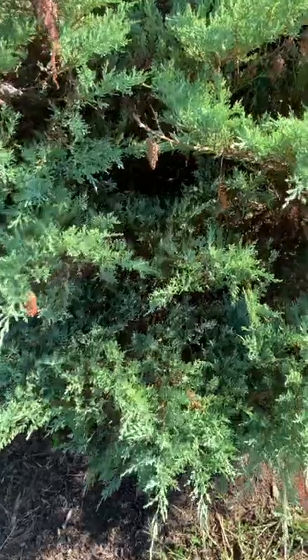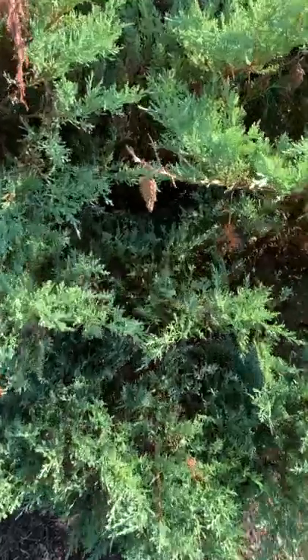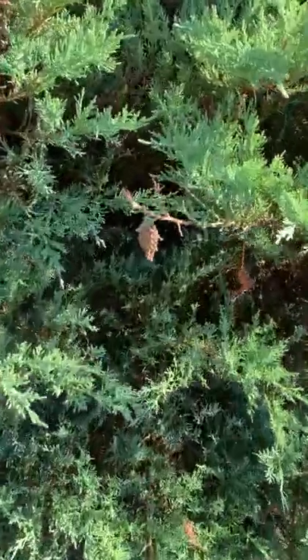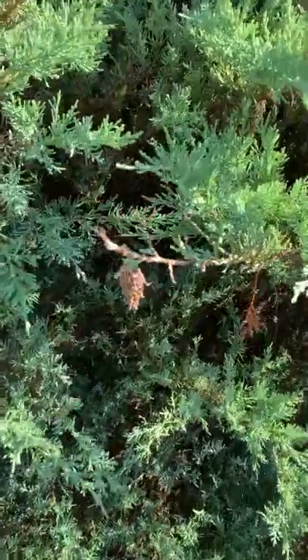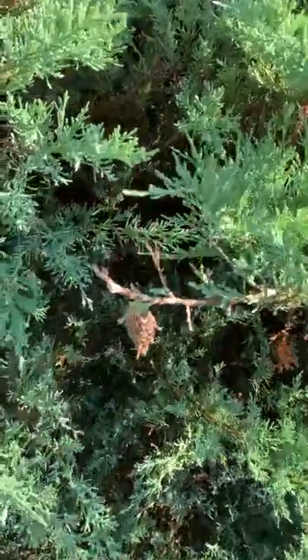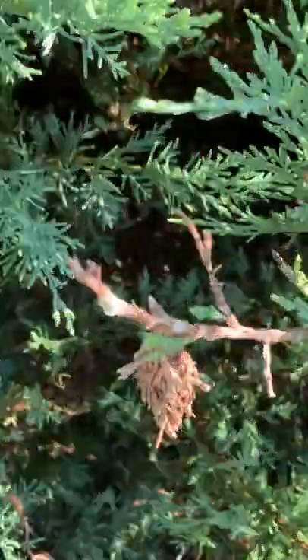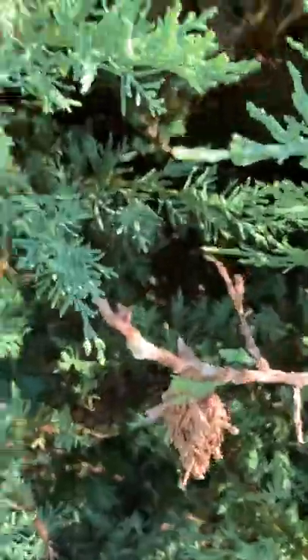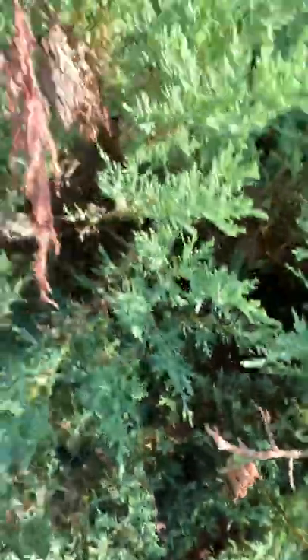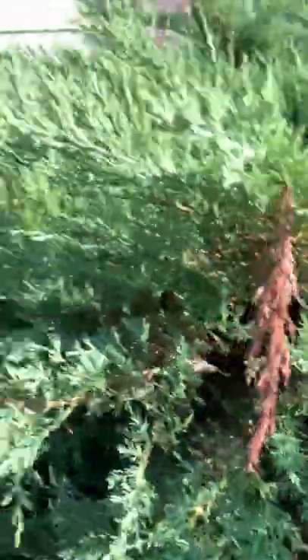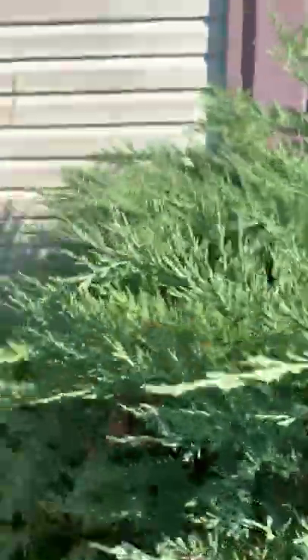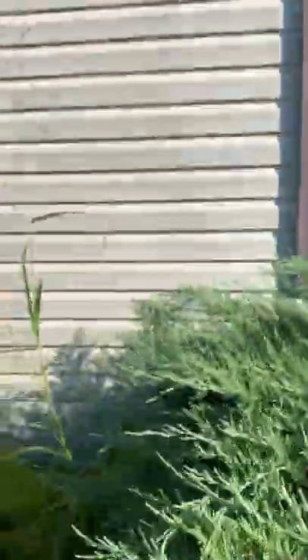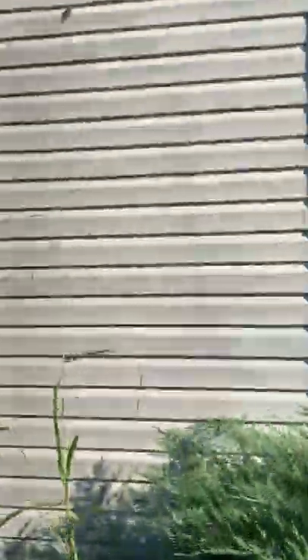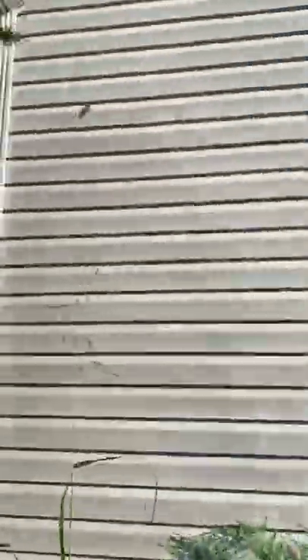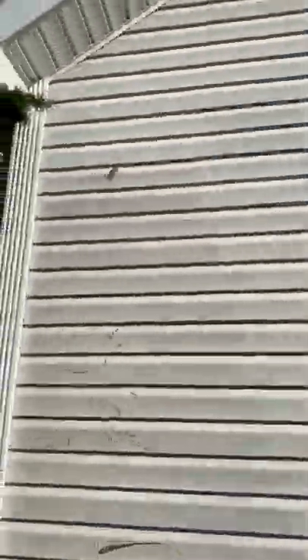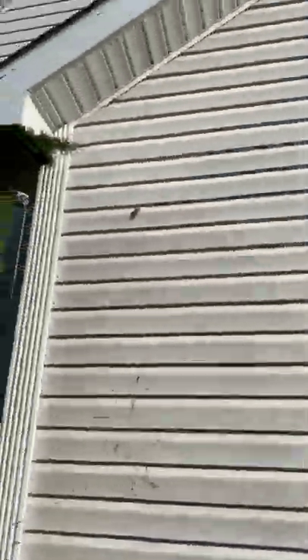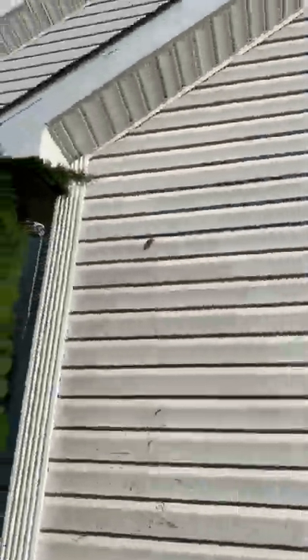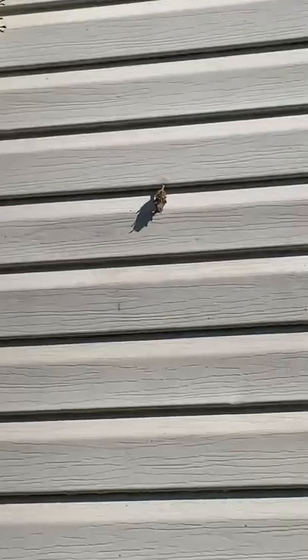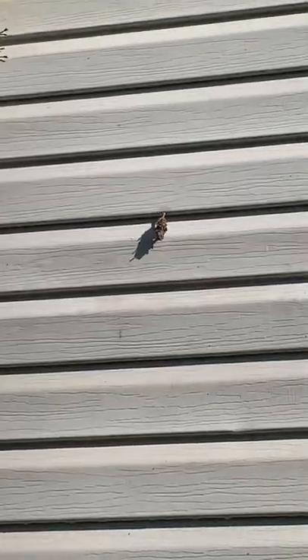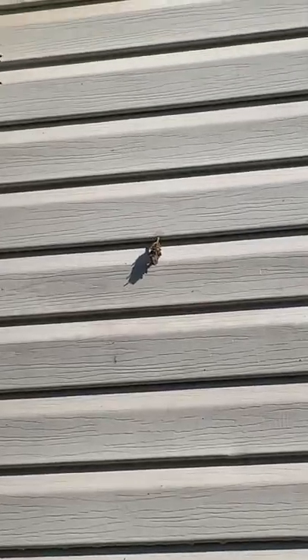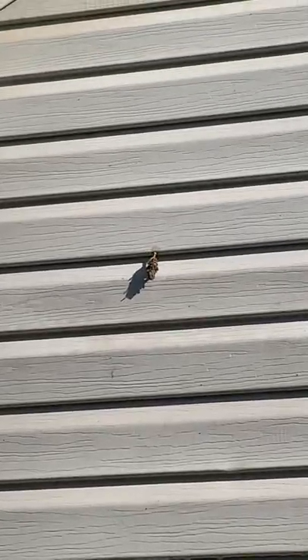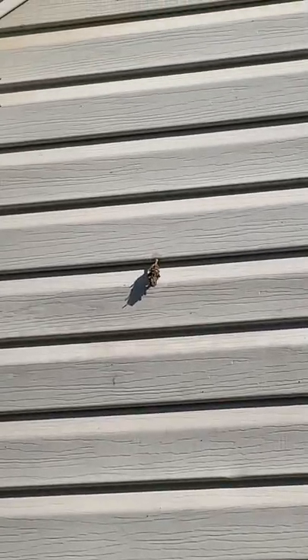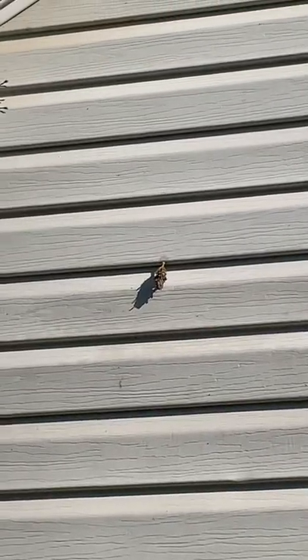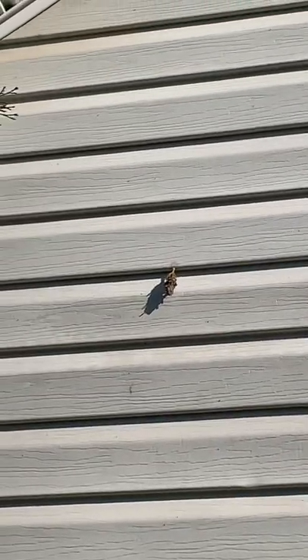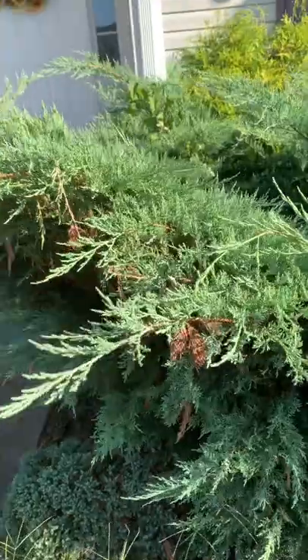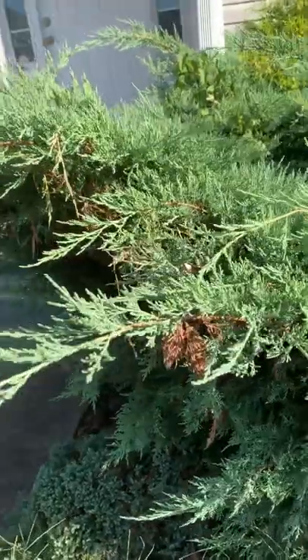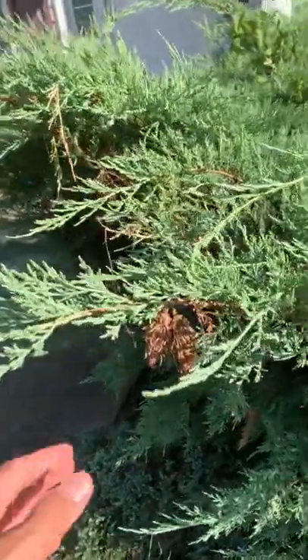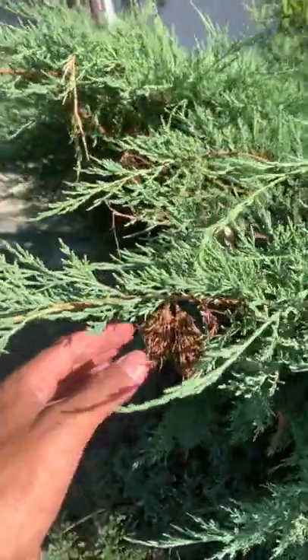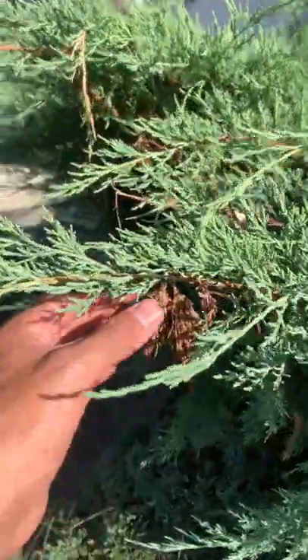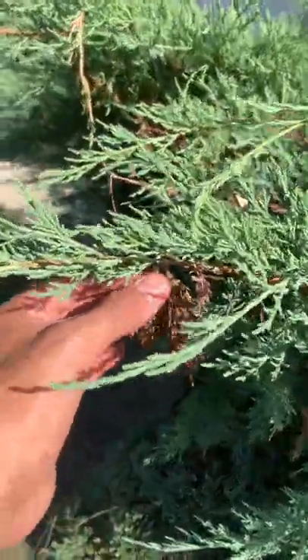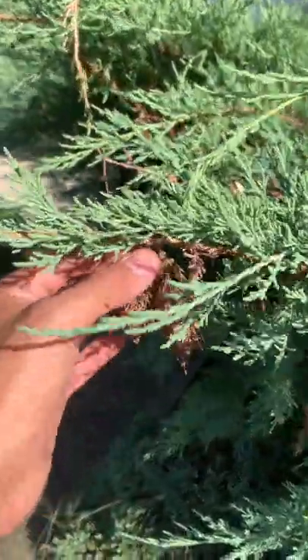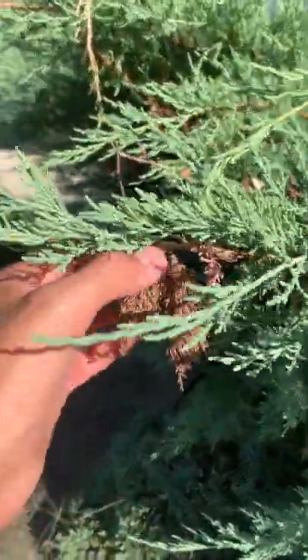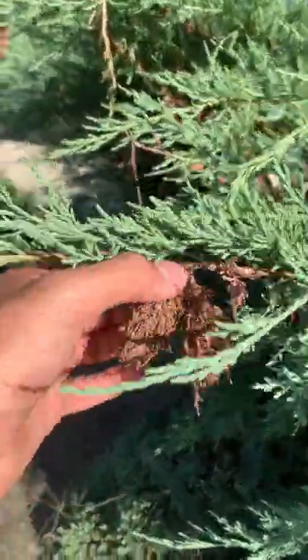These evergreen bagworms have absolutely infested this area of this customer's house and their landscaping. It's so bad they started making the bags on the side of the house here.